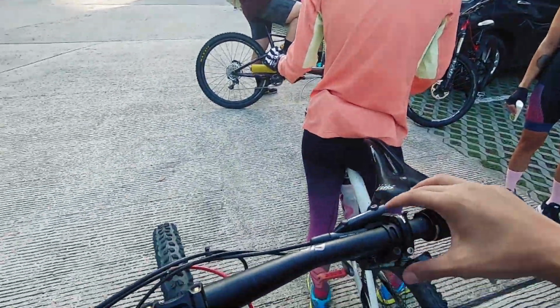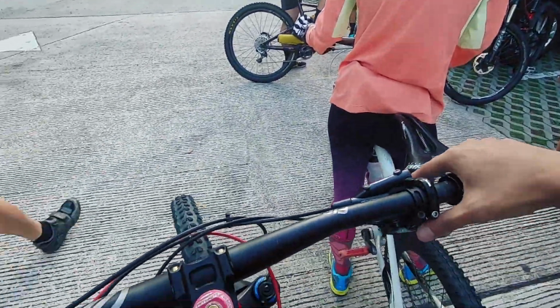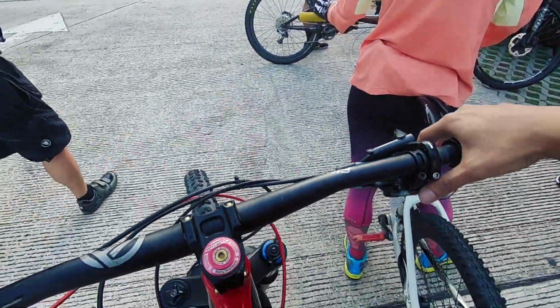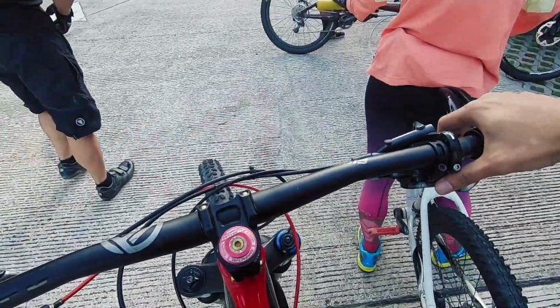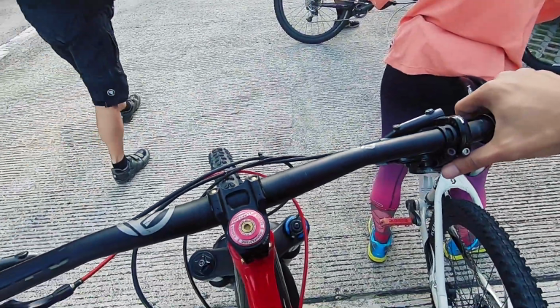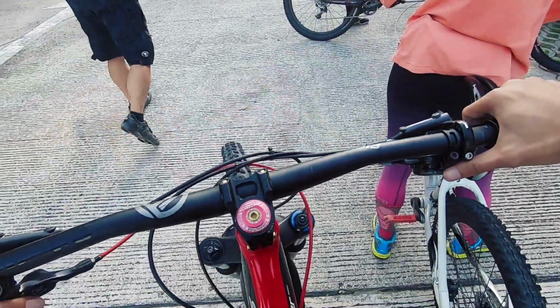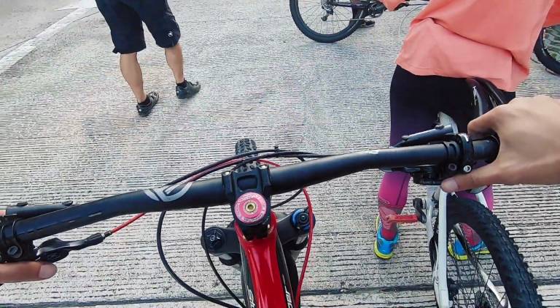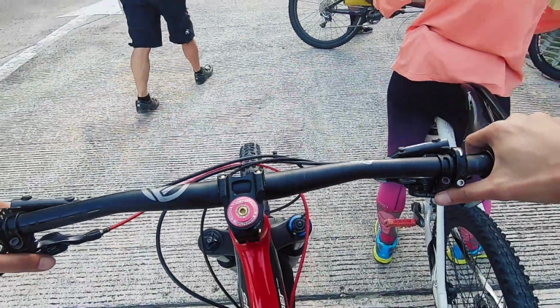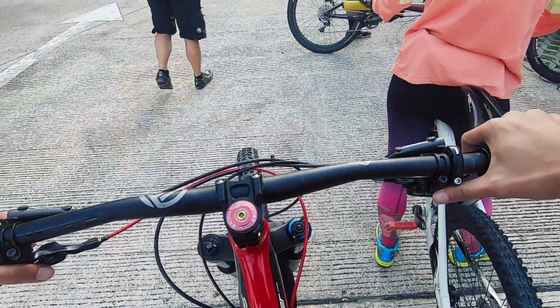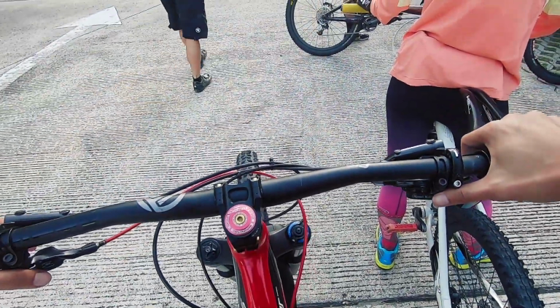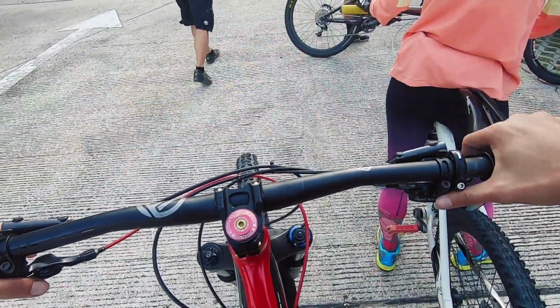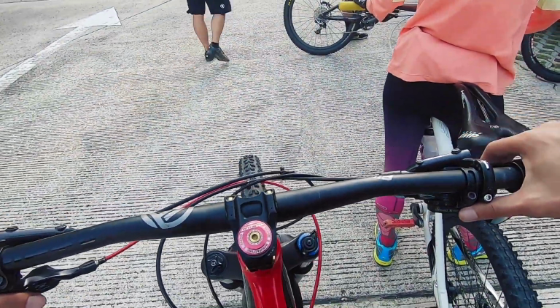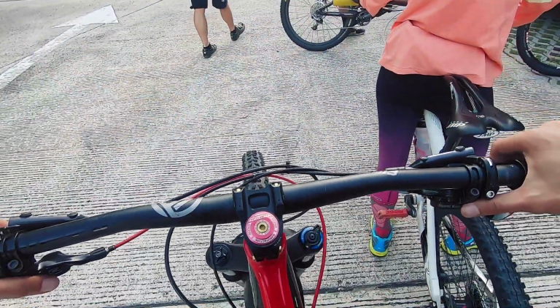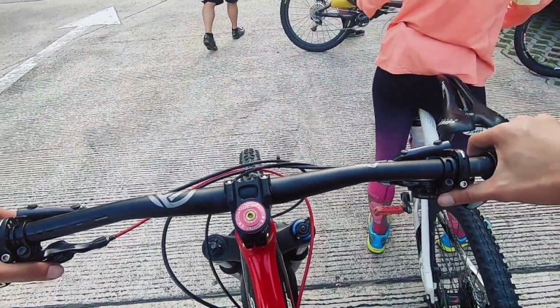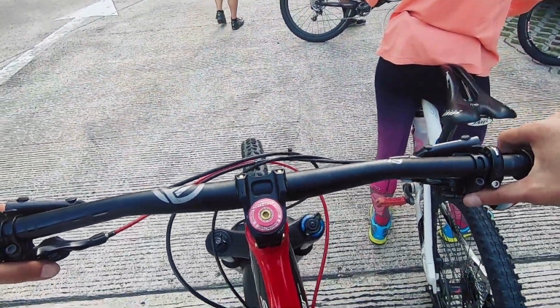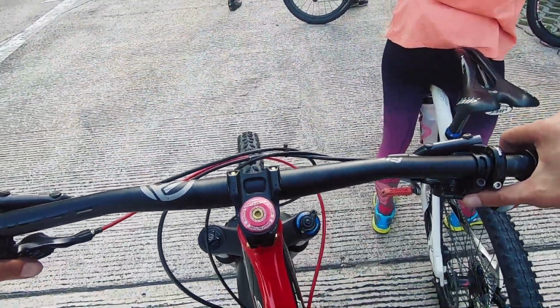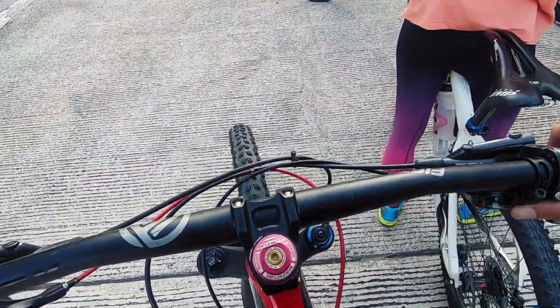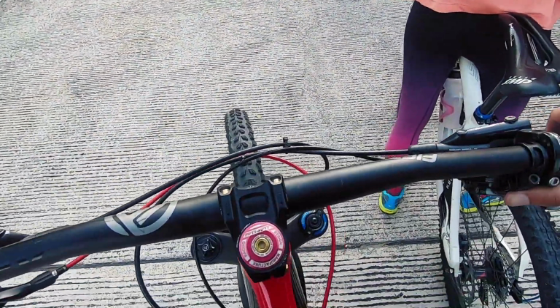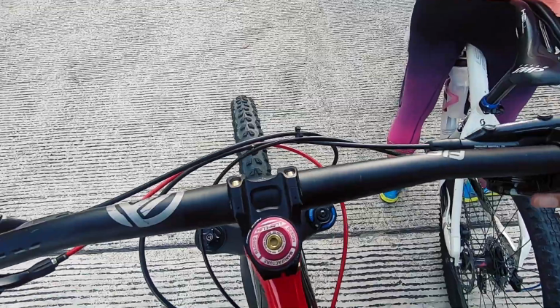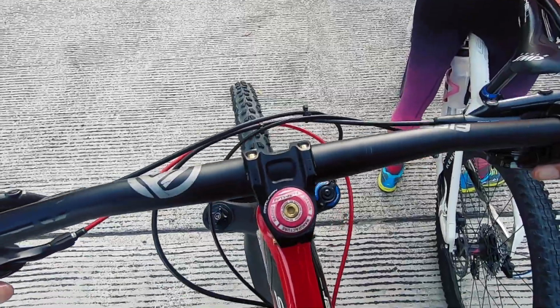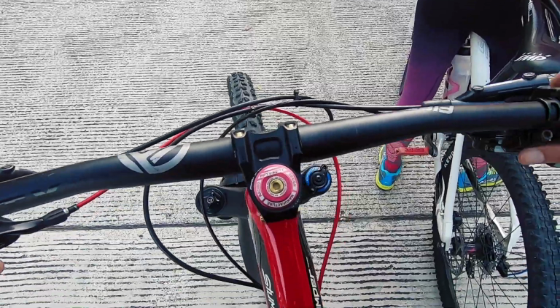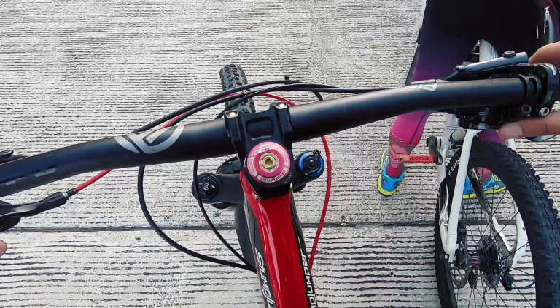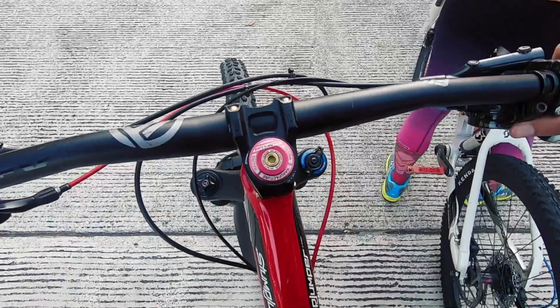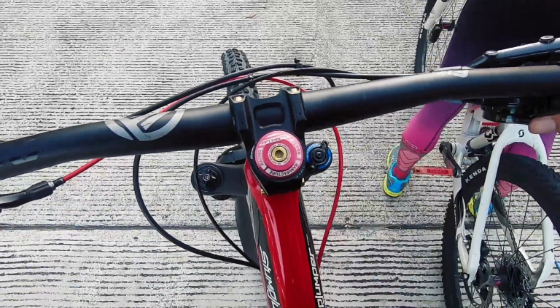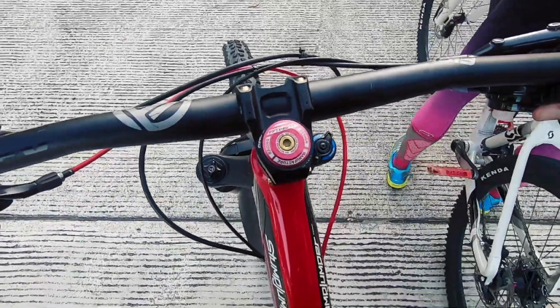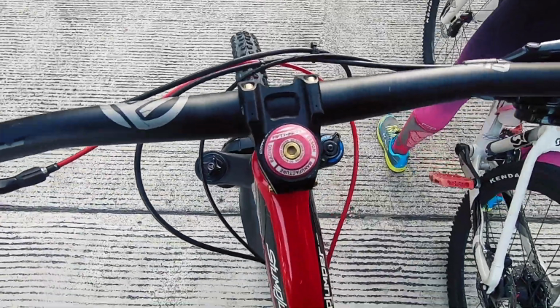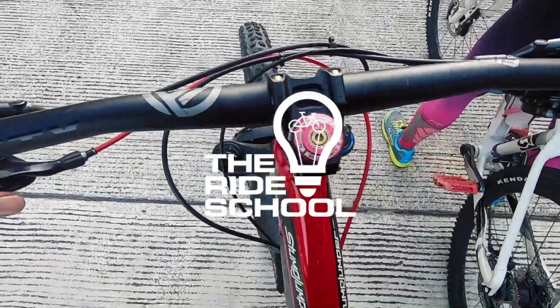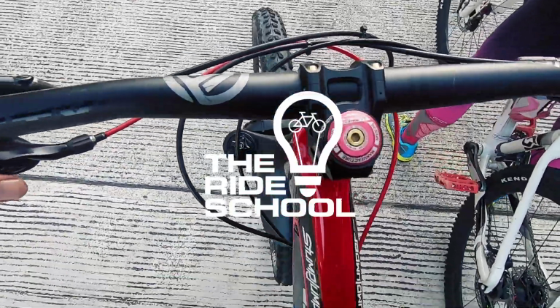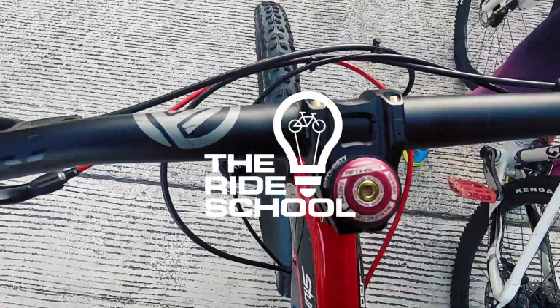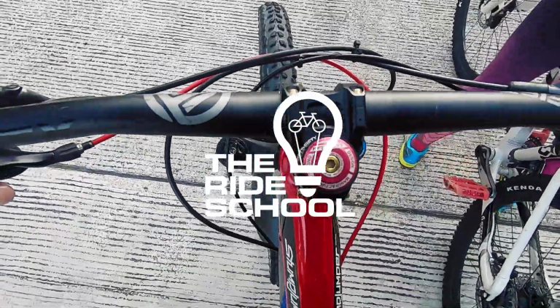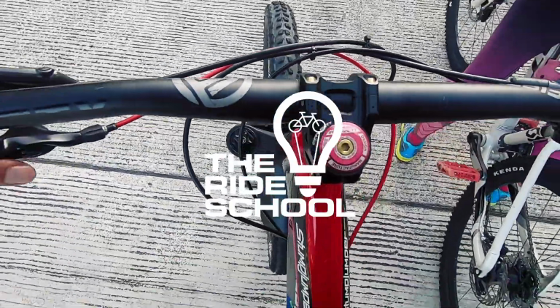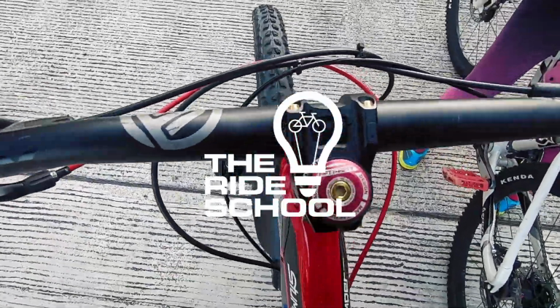Hey guys, welcome back to The K Show. And today, we are going to learn how to ride off-road on a mountain bike with The Ride School.